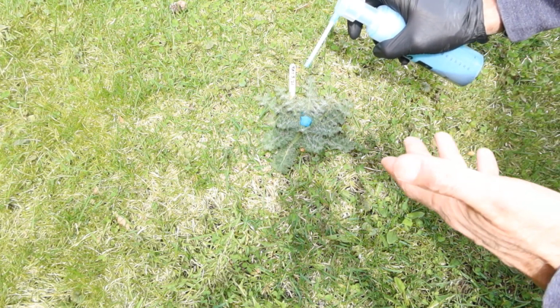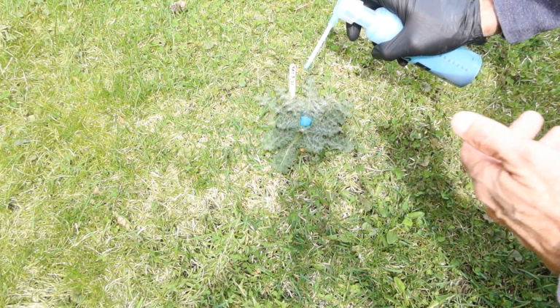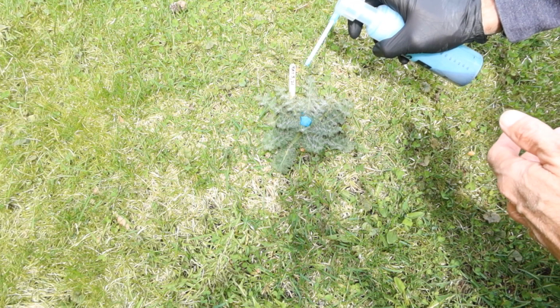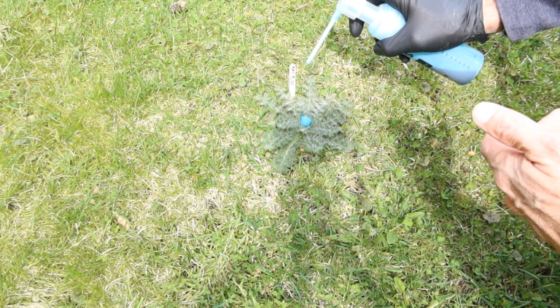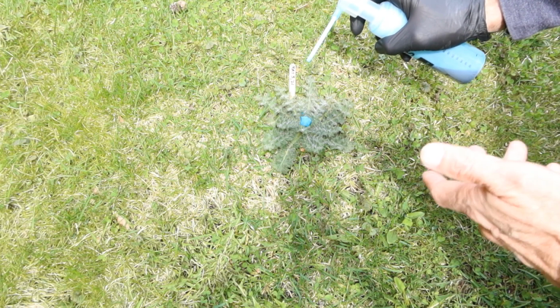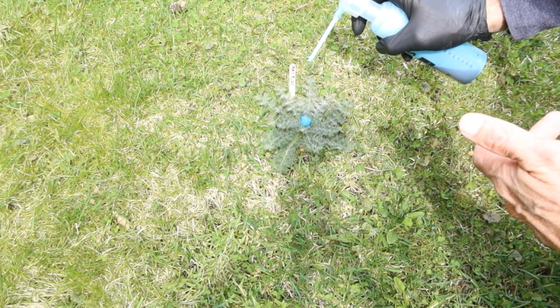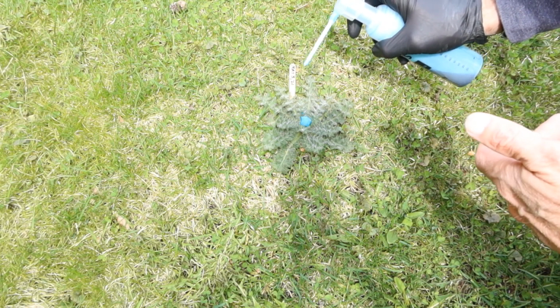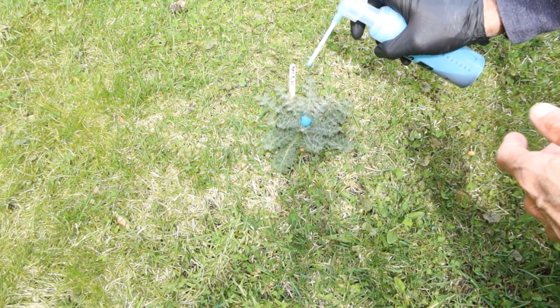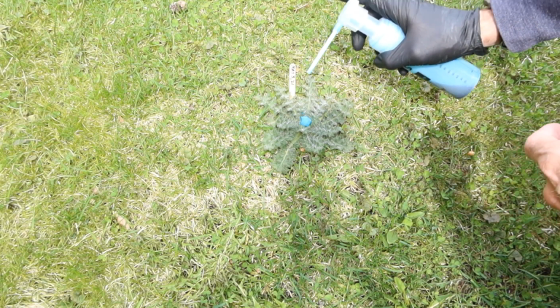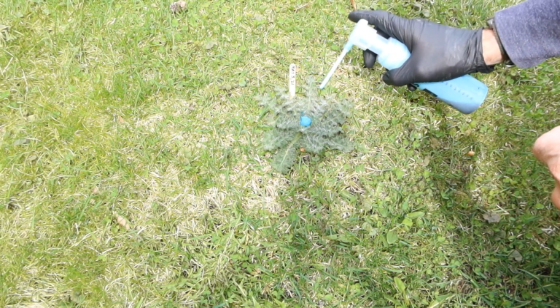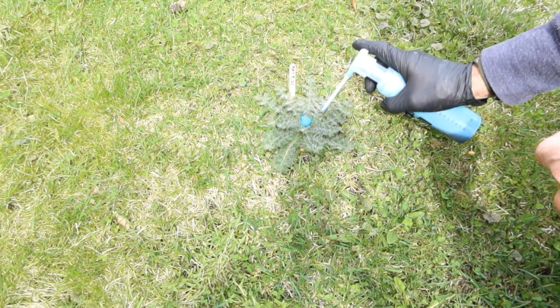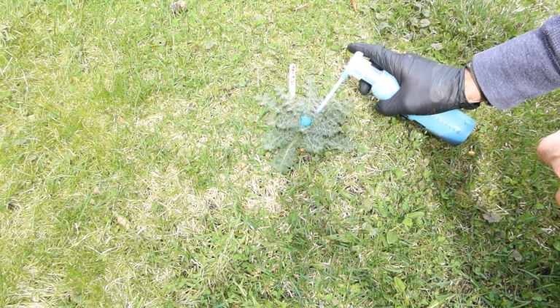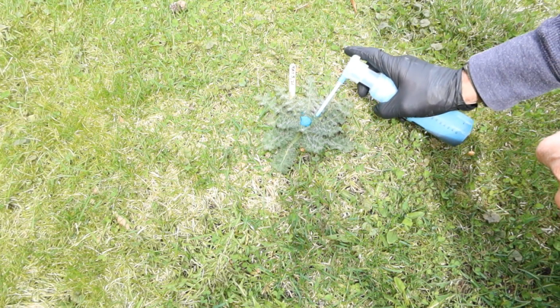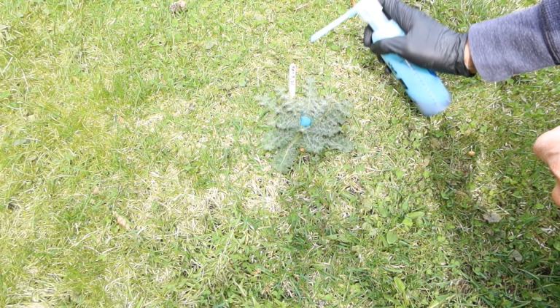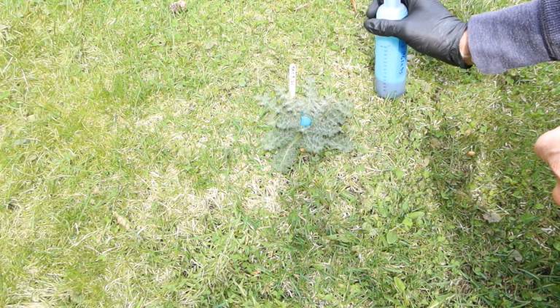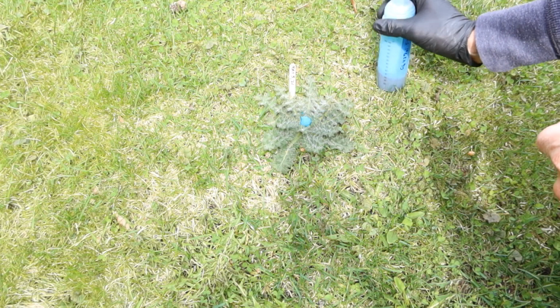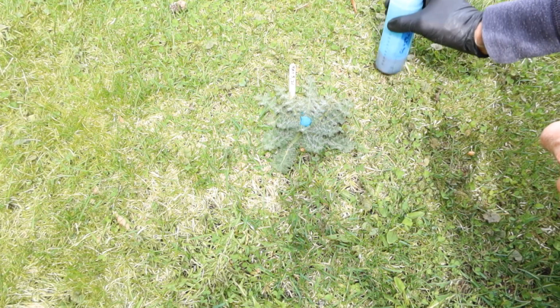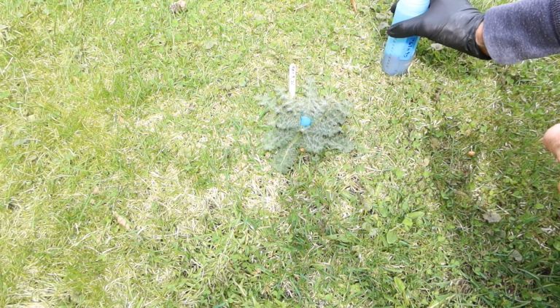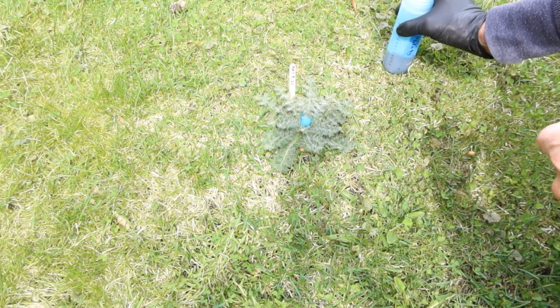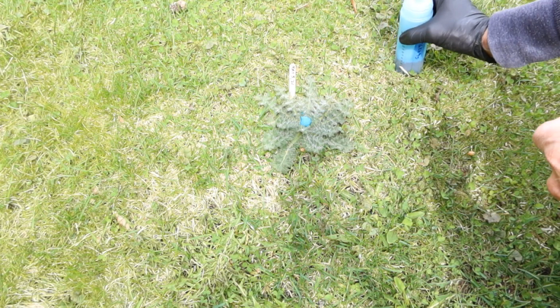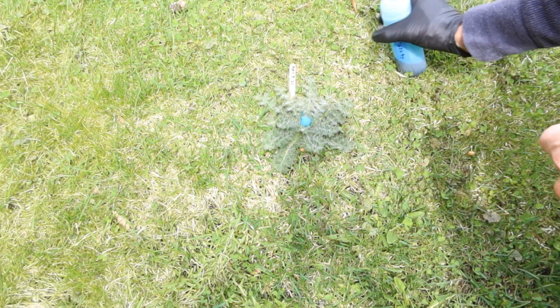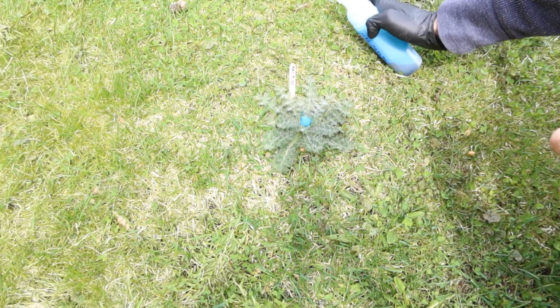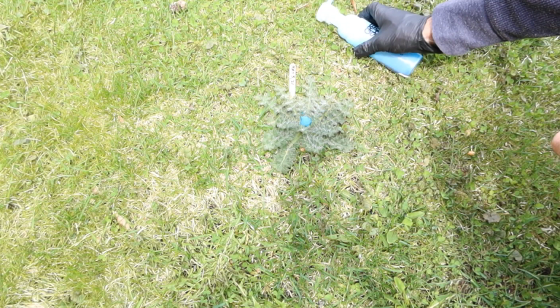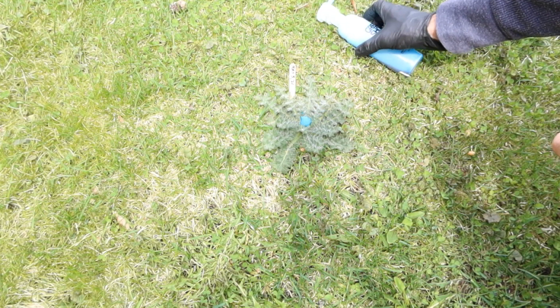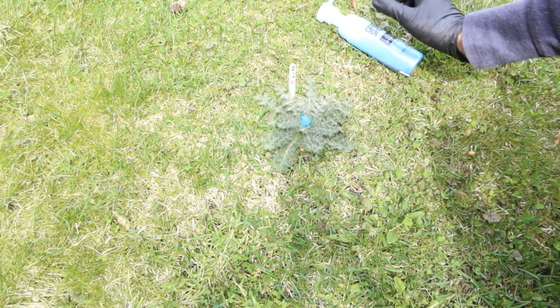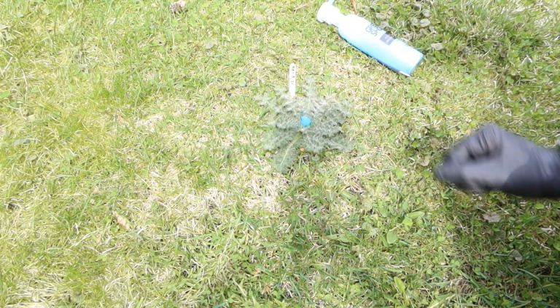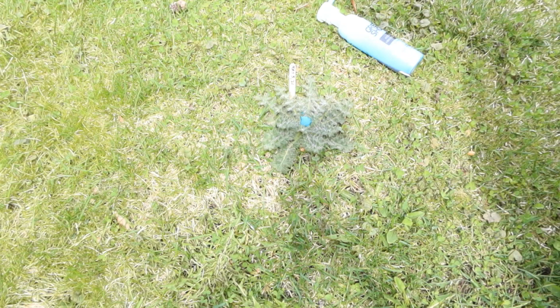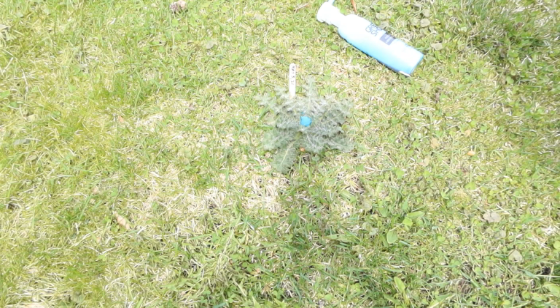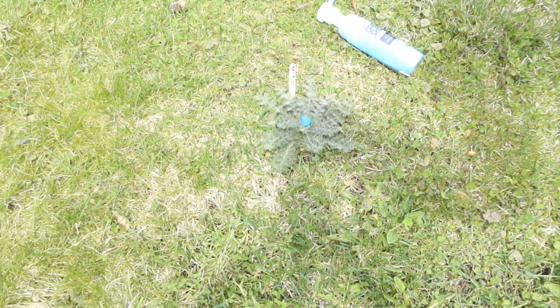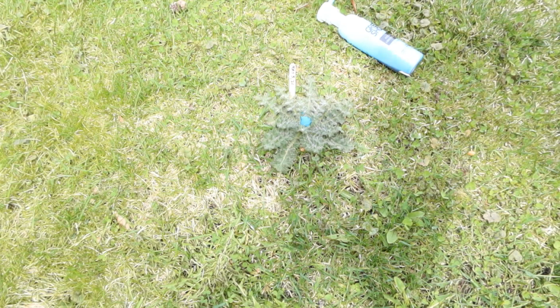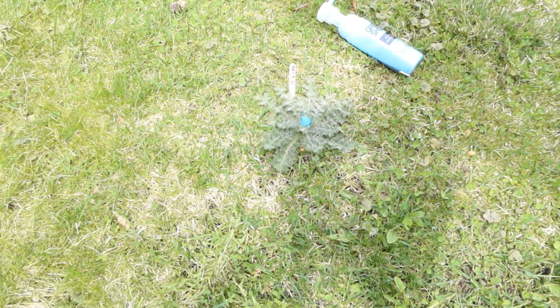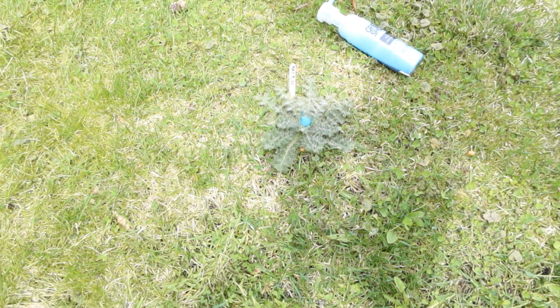At the same time, glyphosate is also a systemic herbicide, which means it will be taken up by the plant's vascular system. The active ingredient will be translocated down through the plant's vascular system into the roots, and it will end up killing the plant.